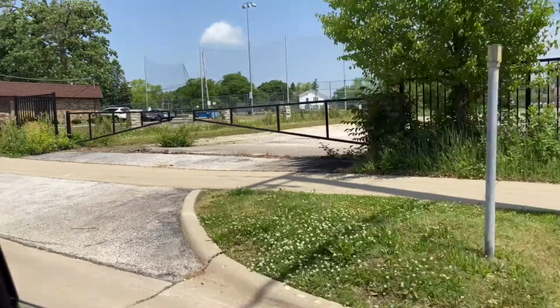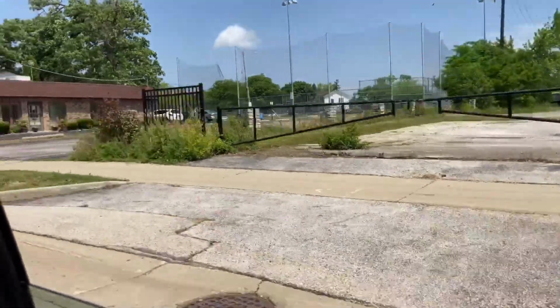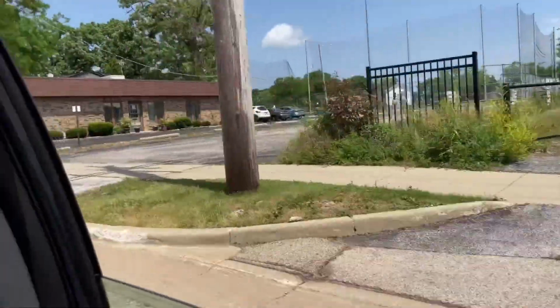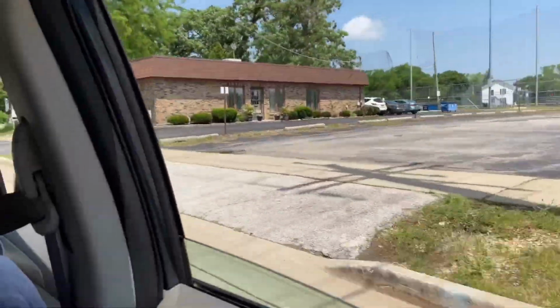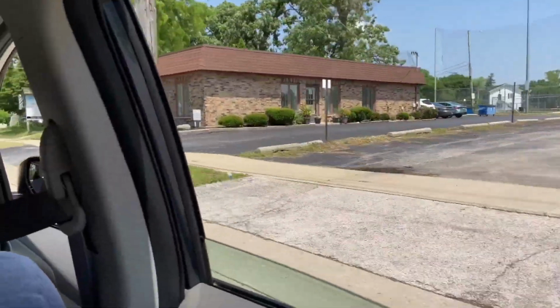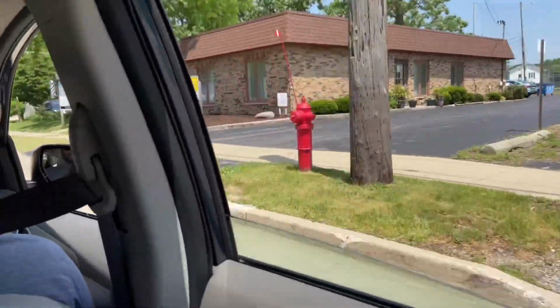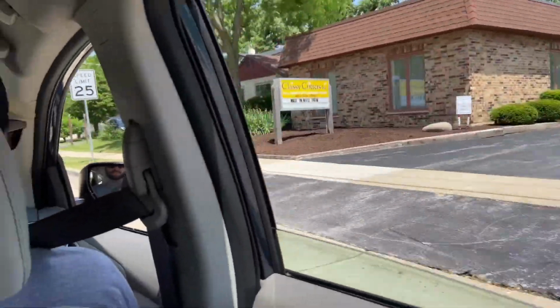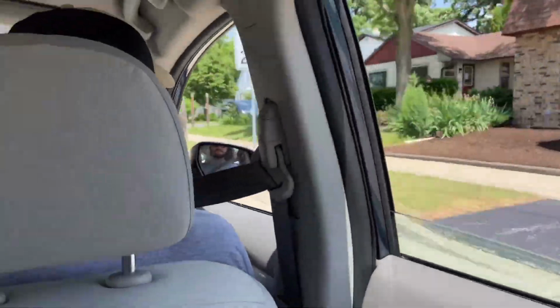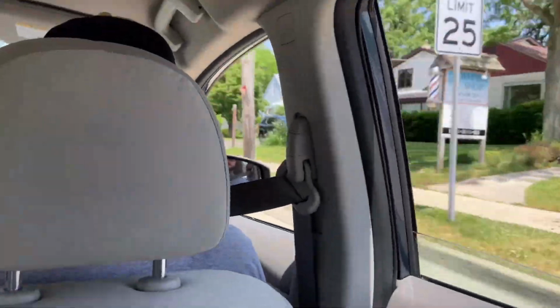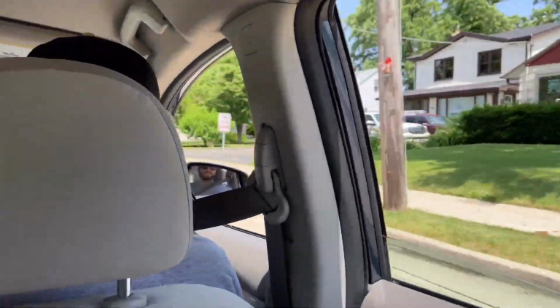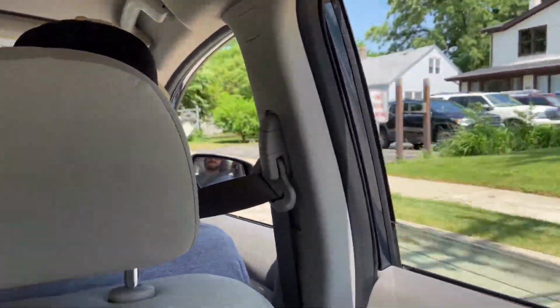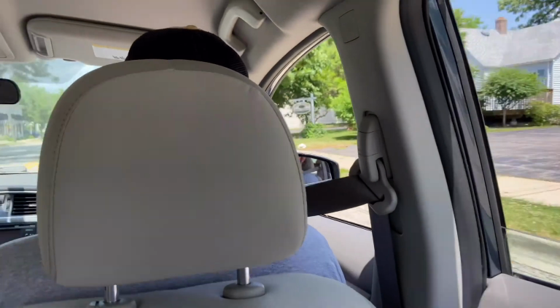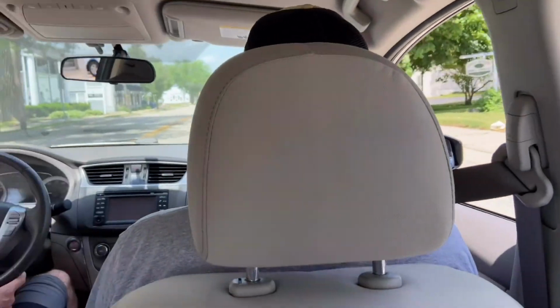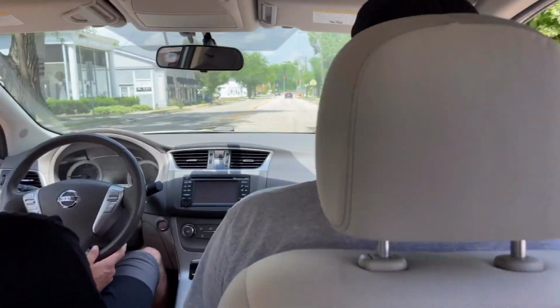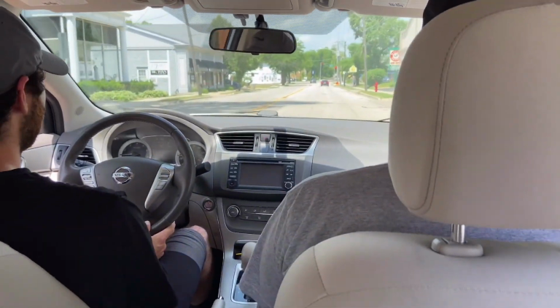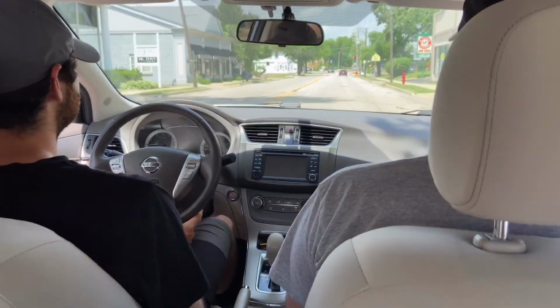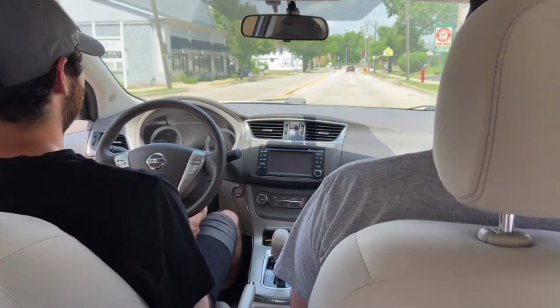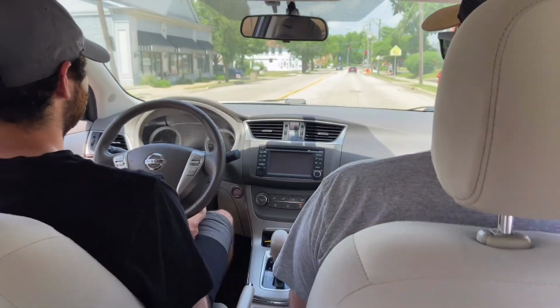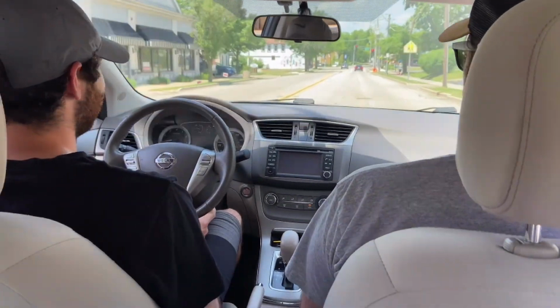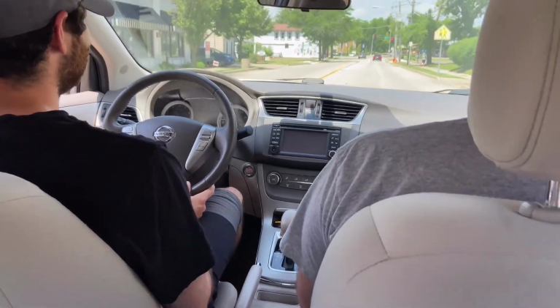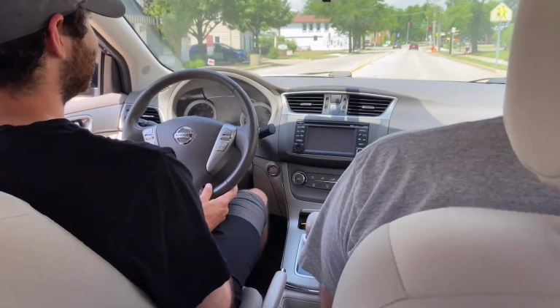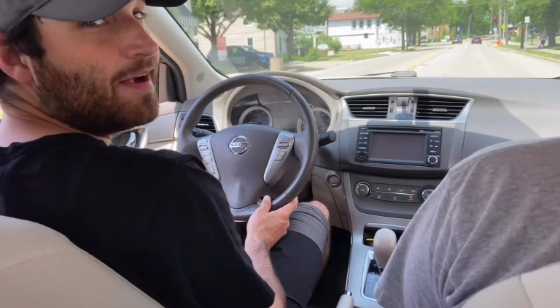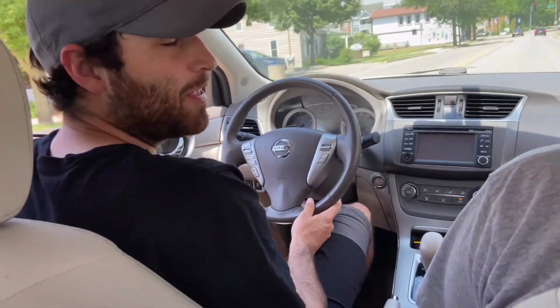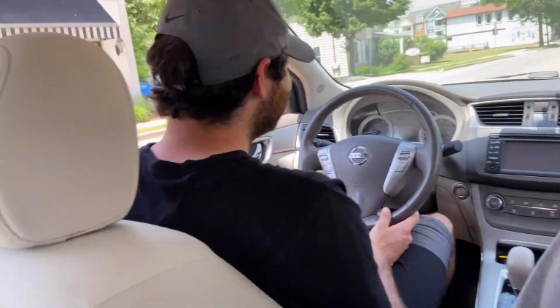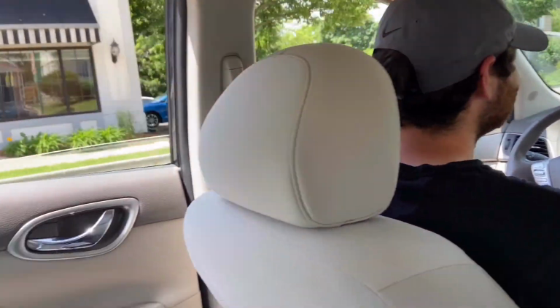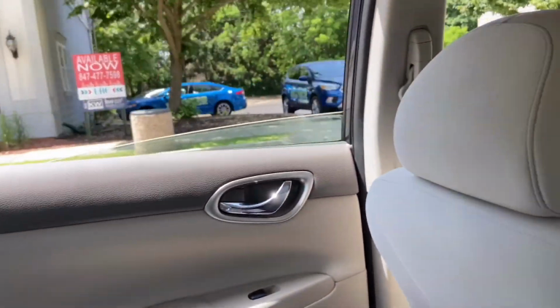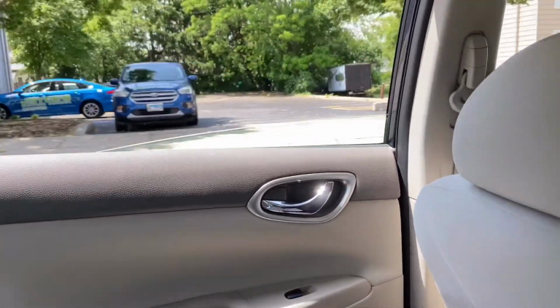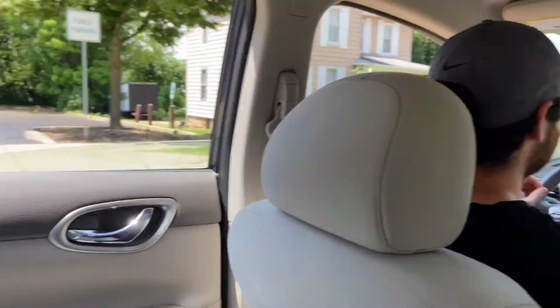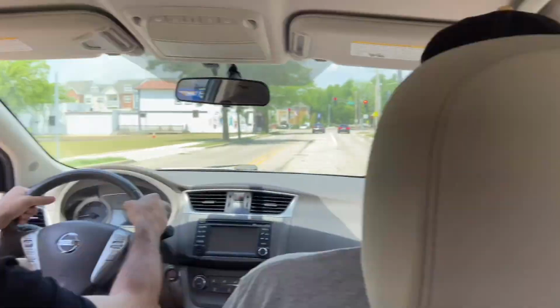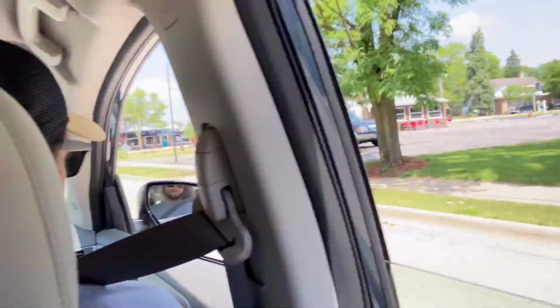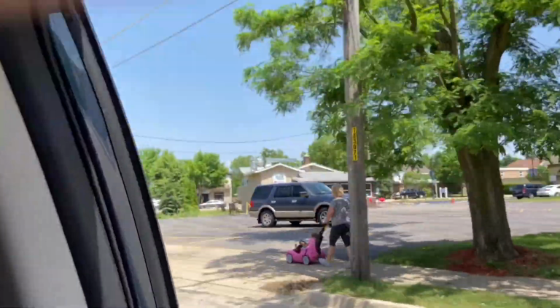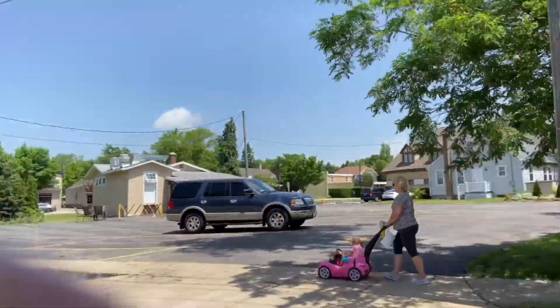All right guys, so today is part two of our Explore Your Town video, and today we are in Mr. Joe's new purchase here — he got himself a car and we are driving down downtown Lake Zurich.